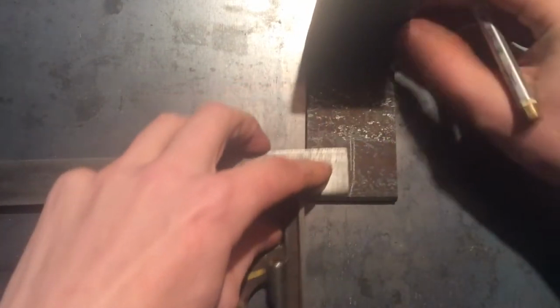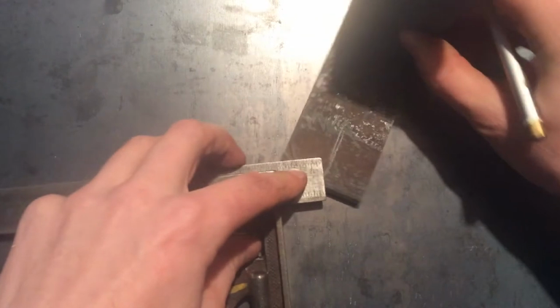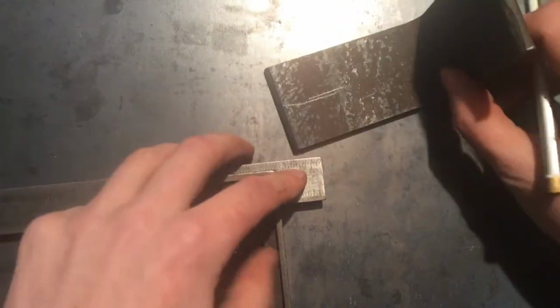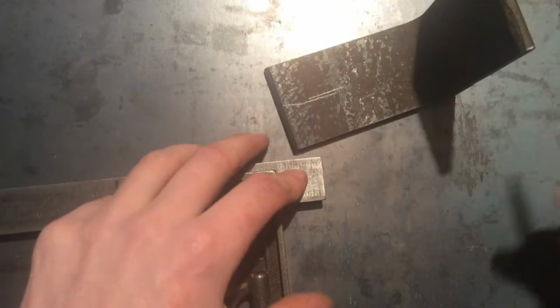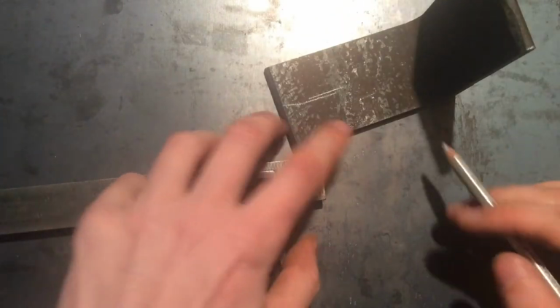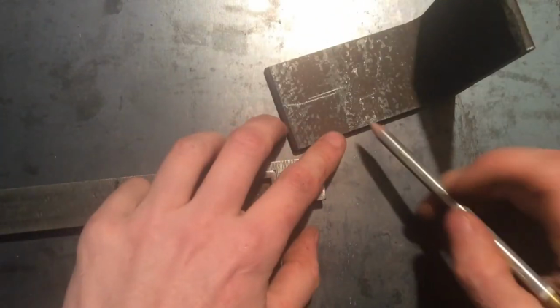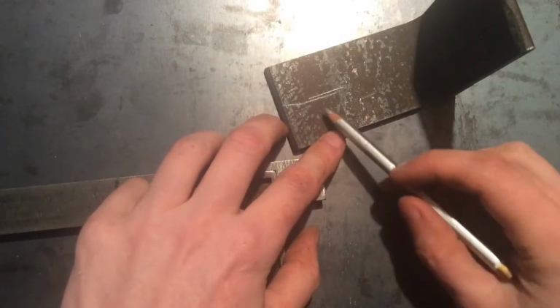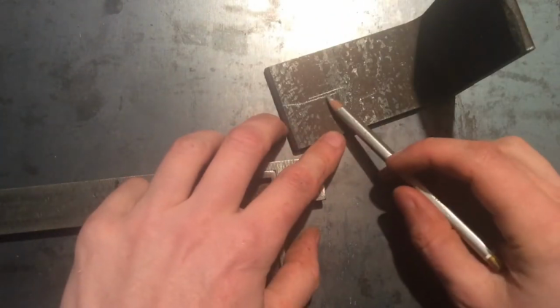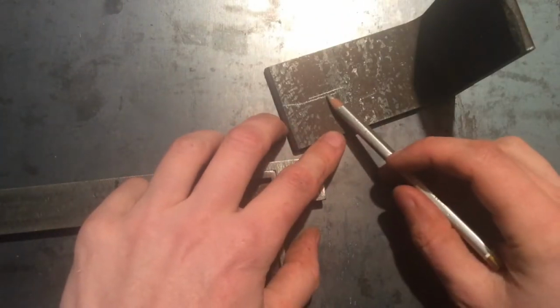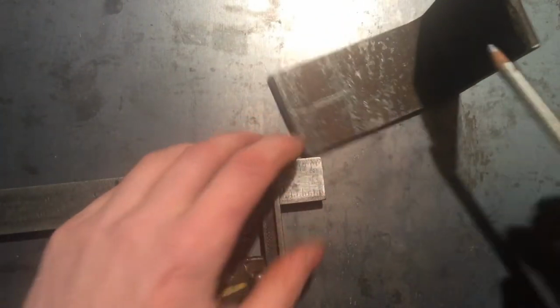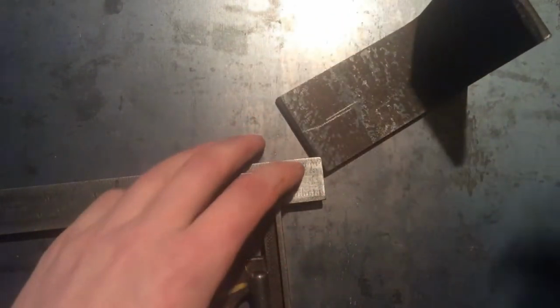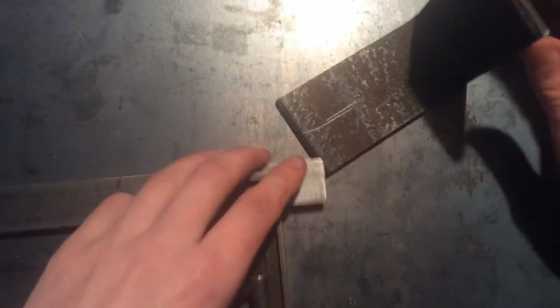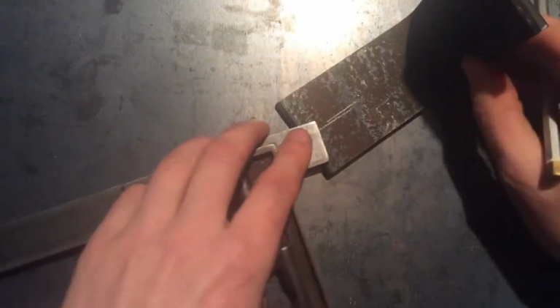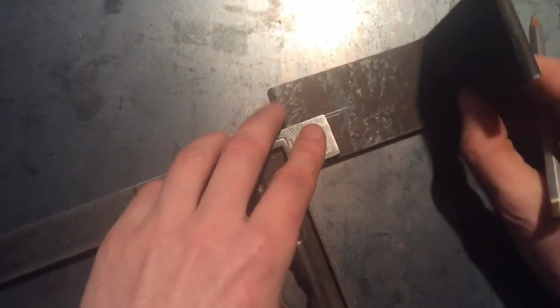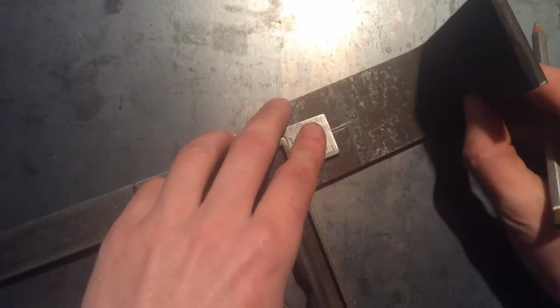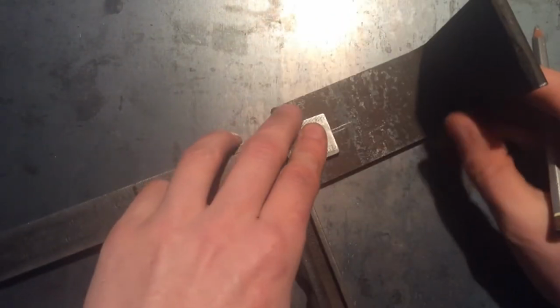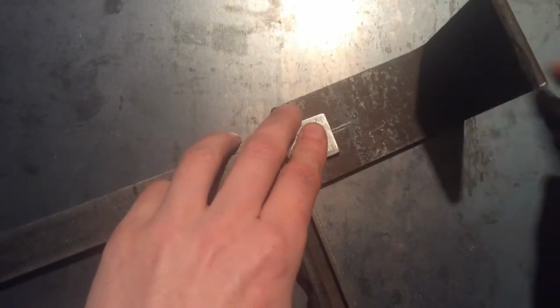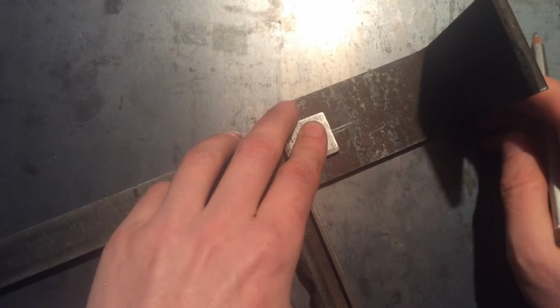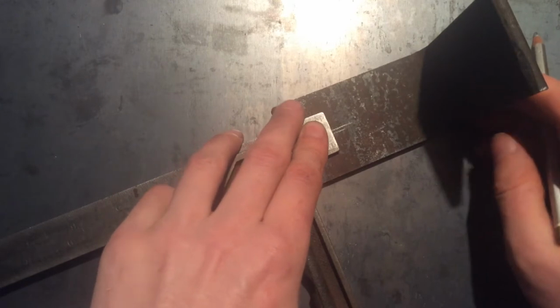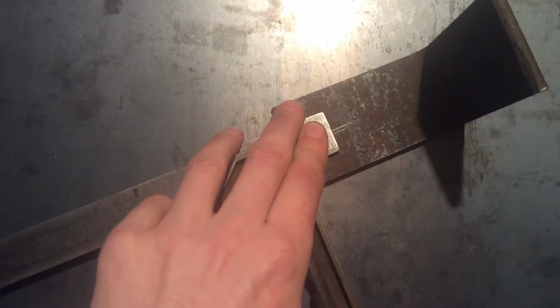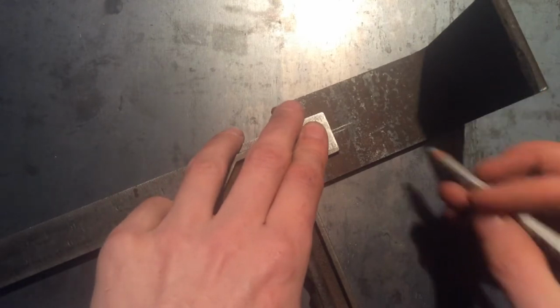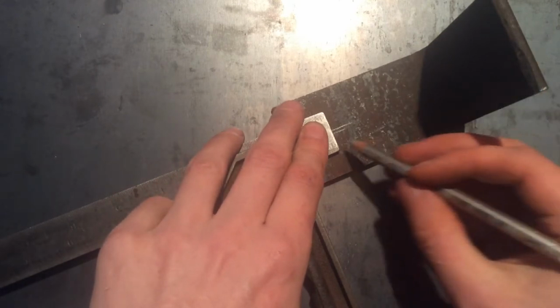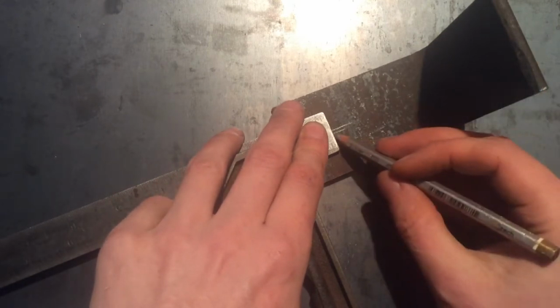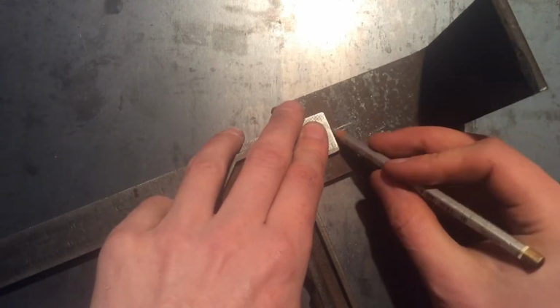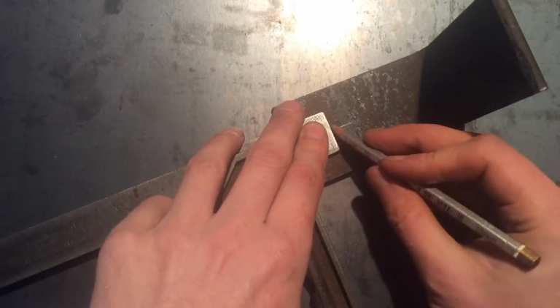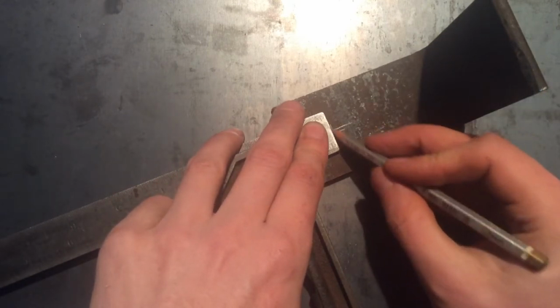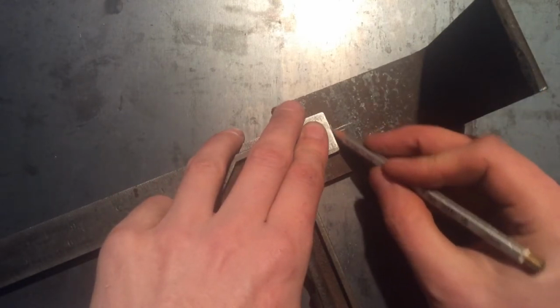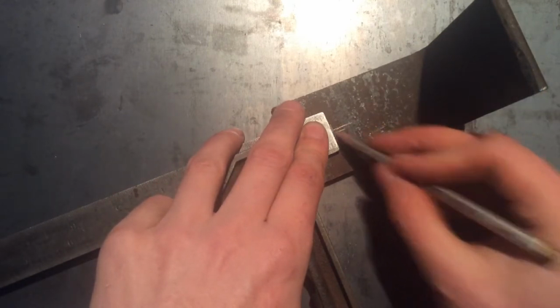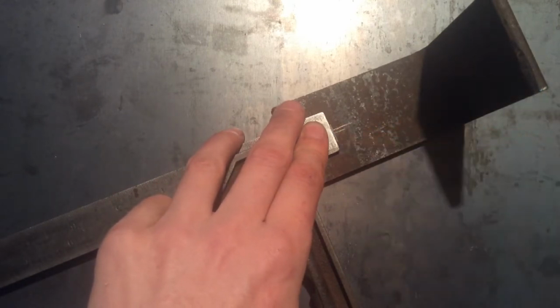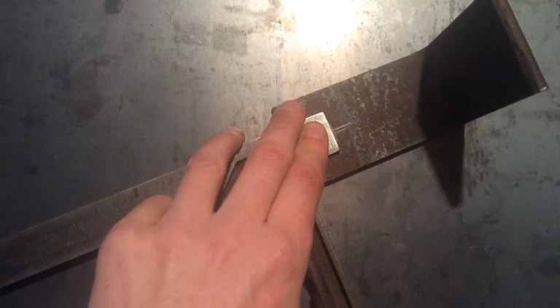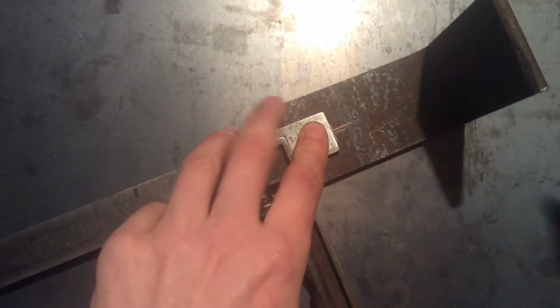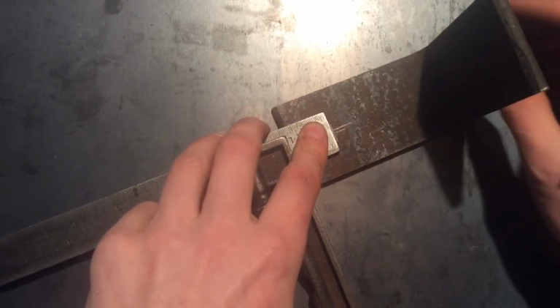So that'll give you a good idea of where your center lies, and it'll give you a good idea of where your offset is, and that allows you to figure out the depth of your cut.